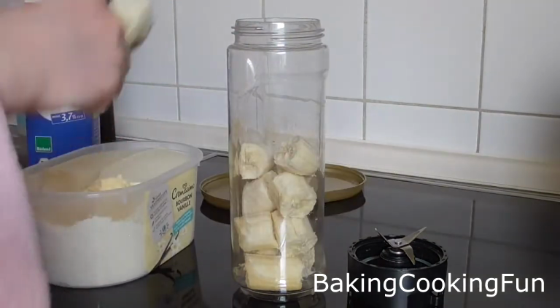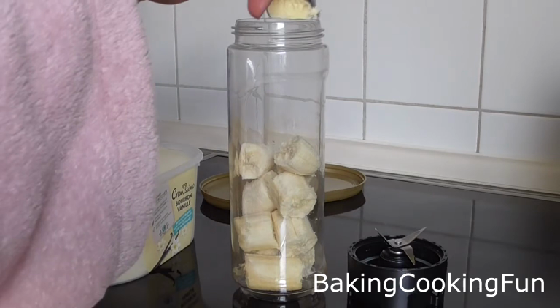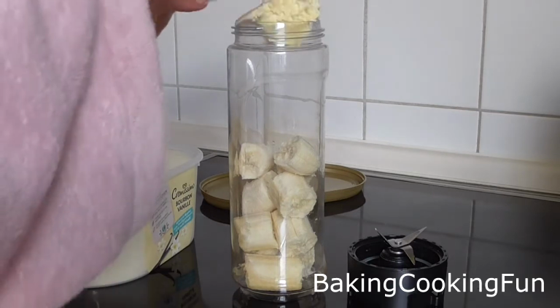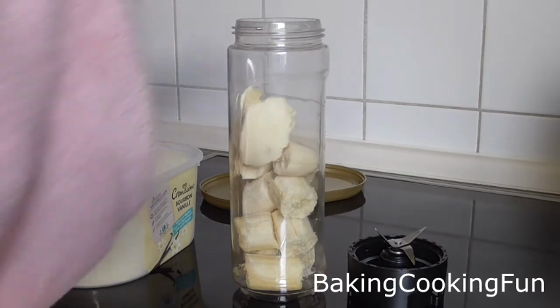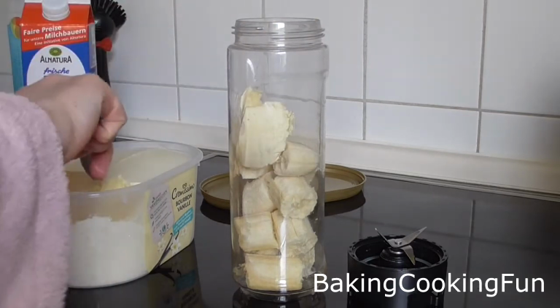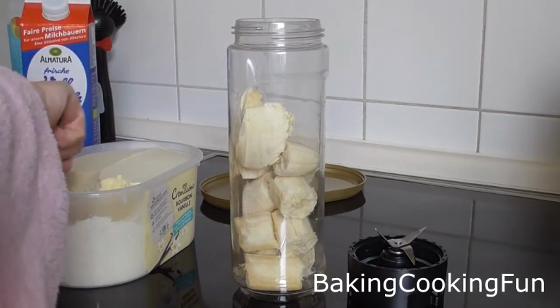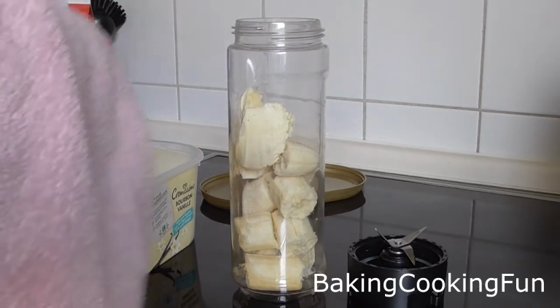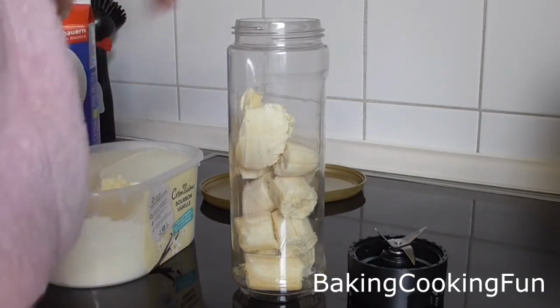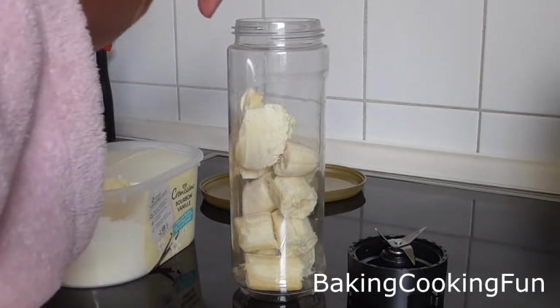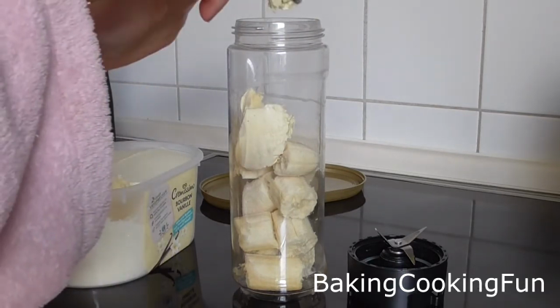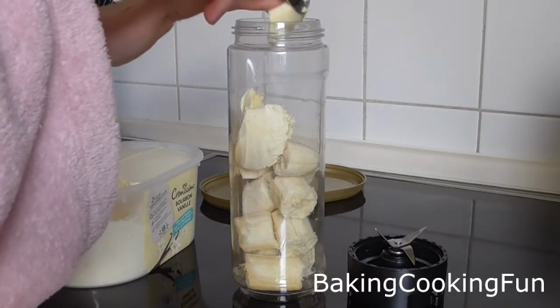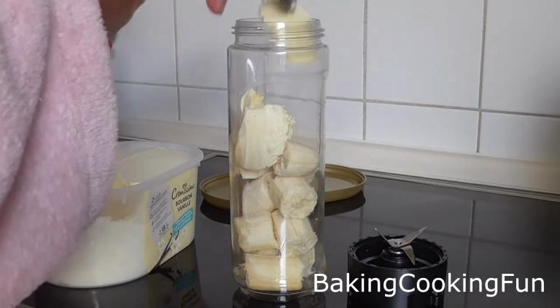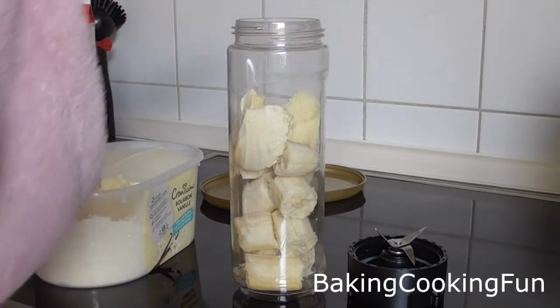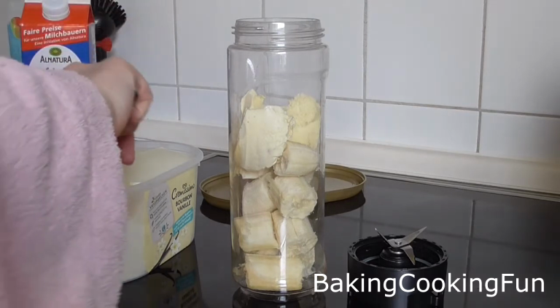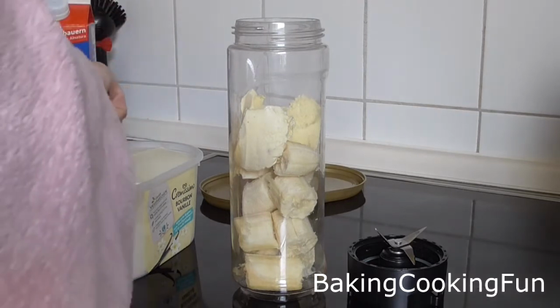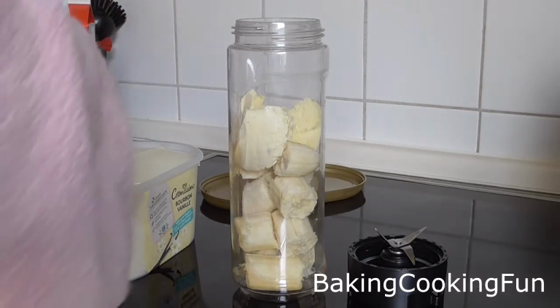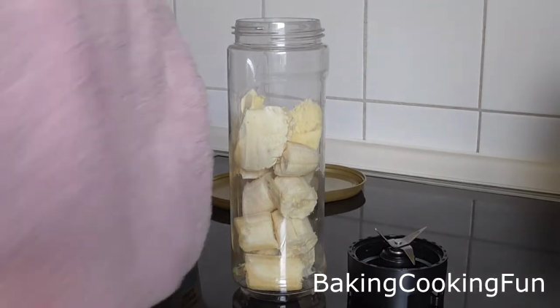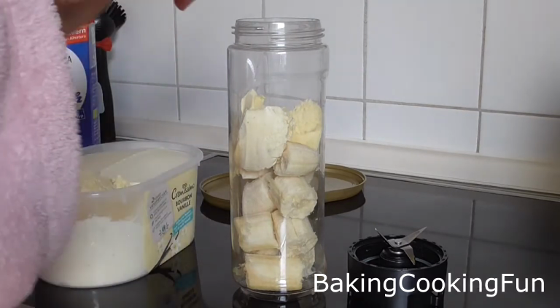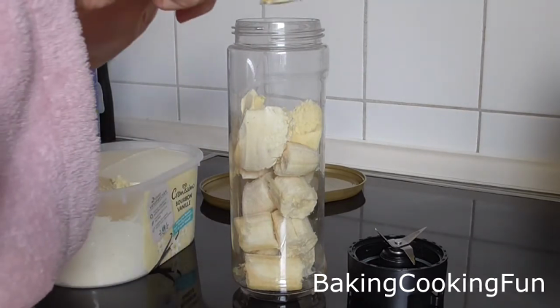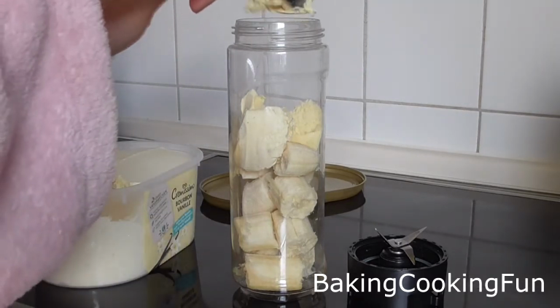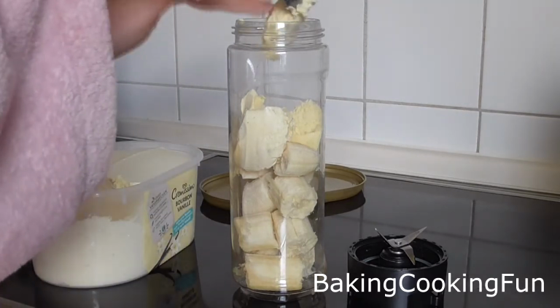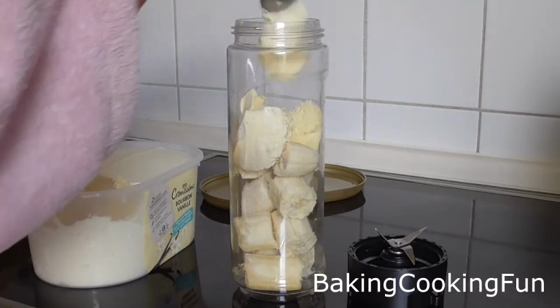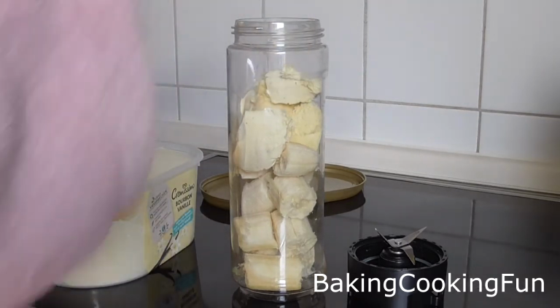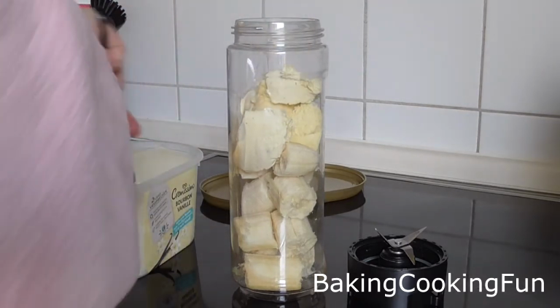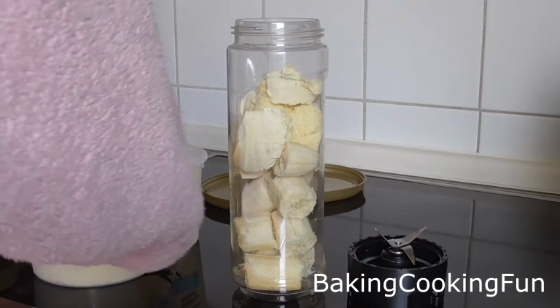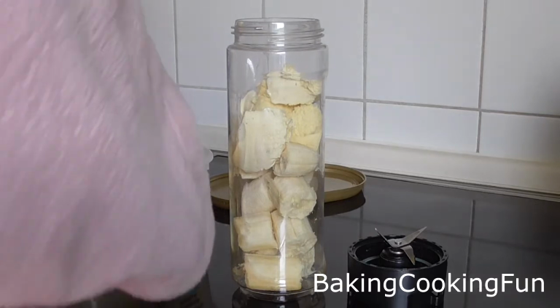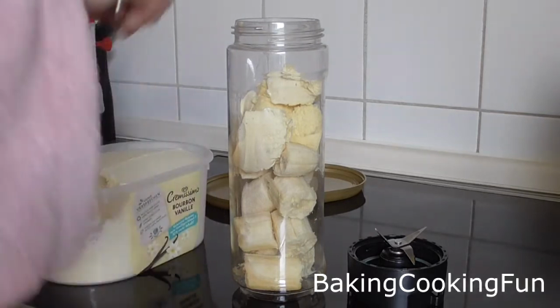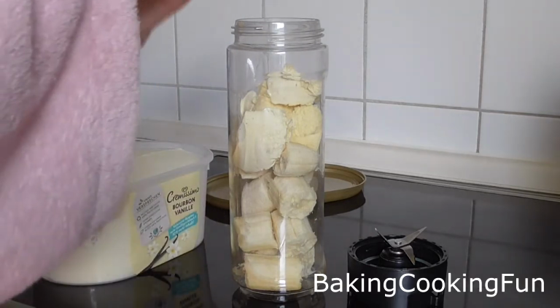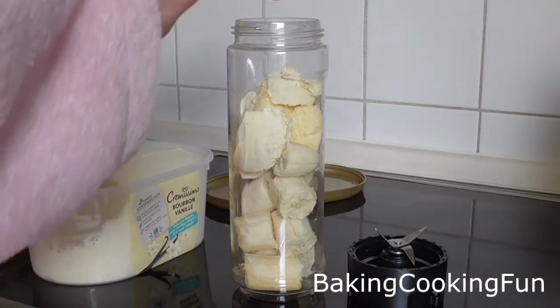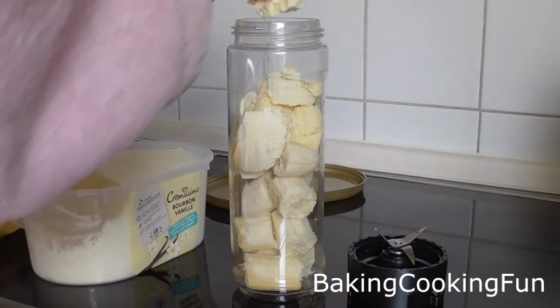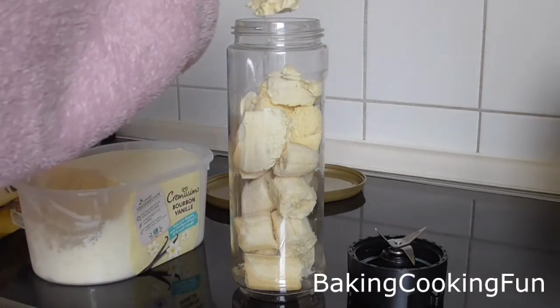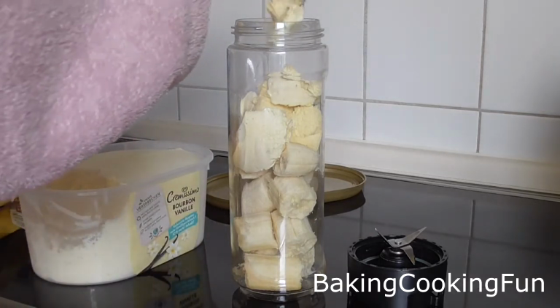Then you want to add two scoops of ice cream. I'm doing the double amount here so I have two bananas and four scoops of ice cream, and you just want to use vanilla or chocolate.